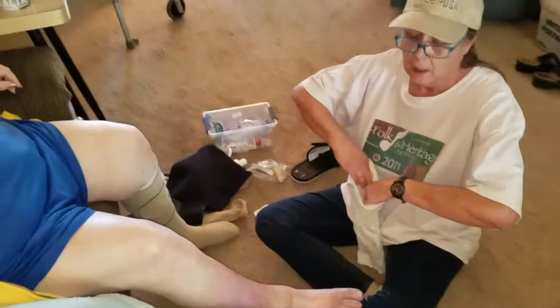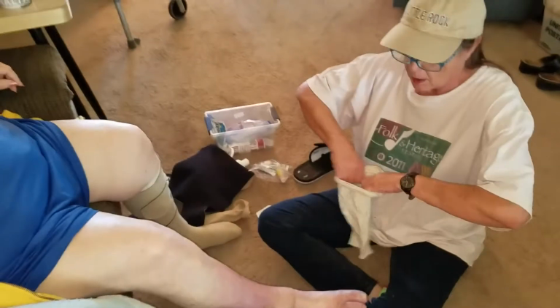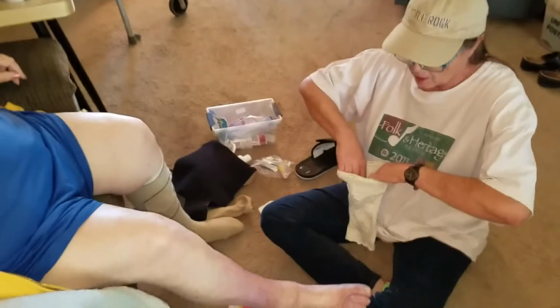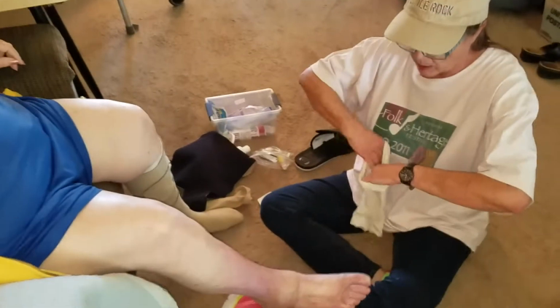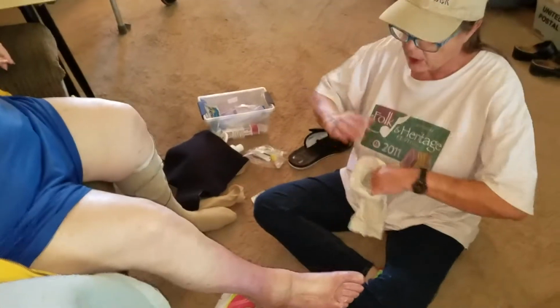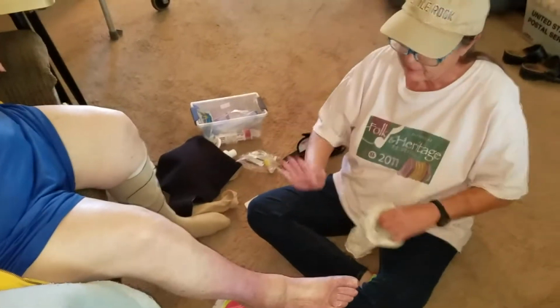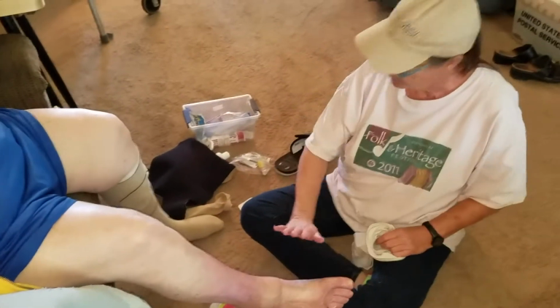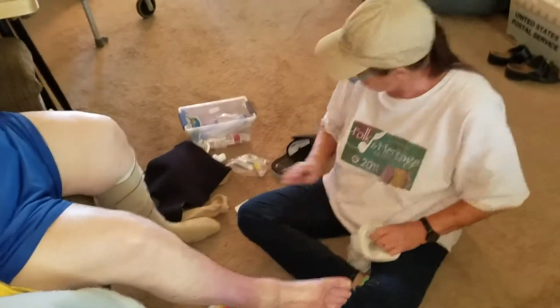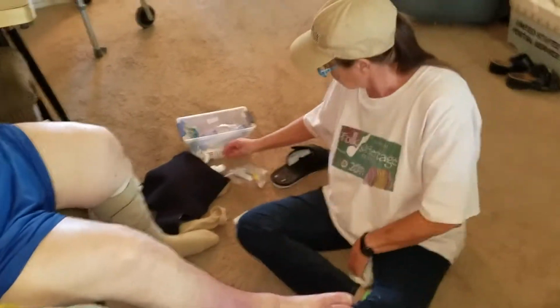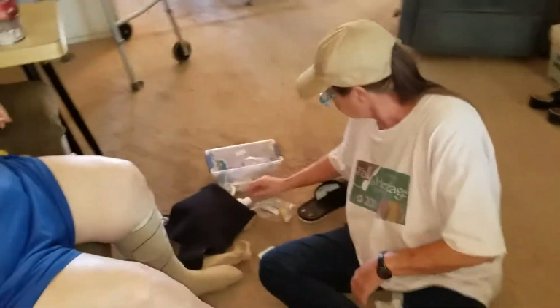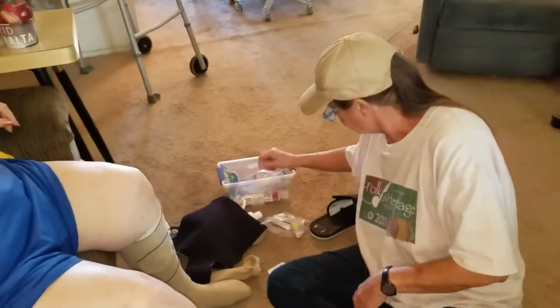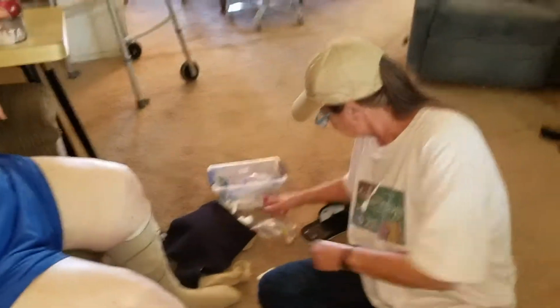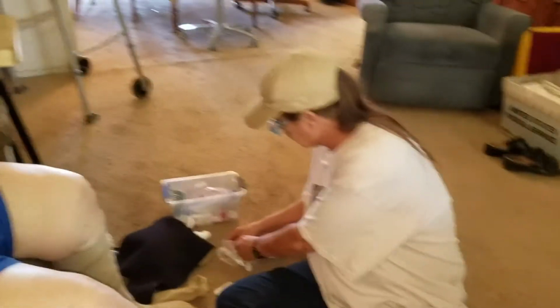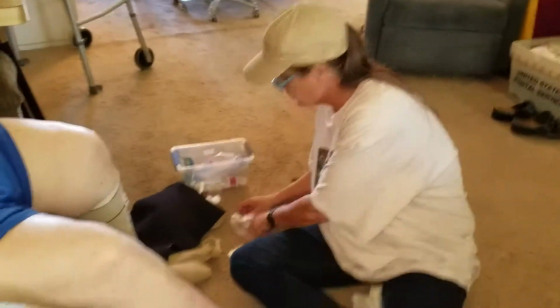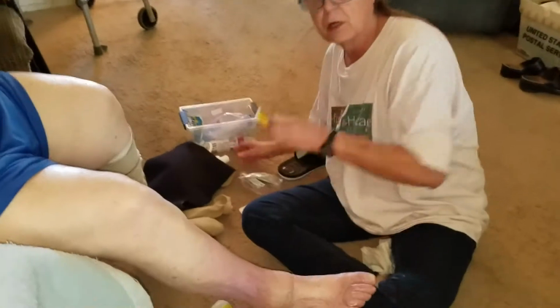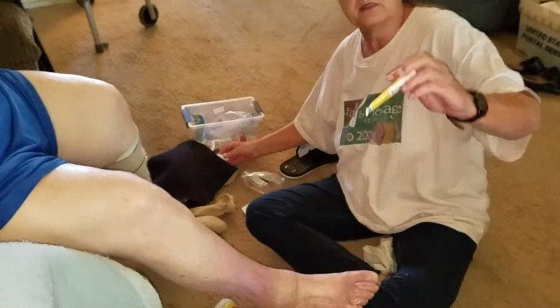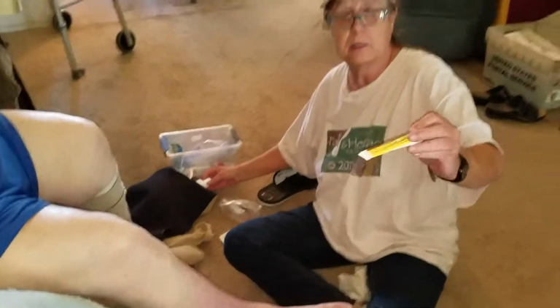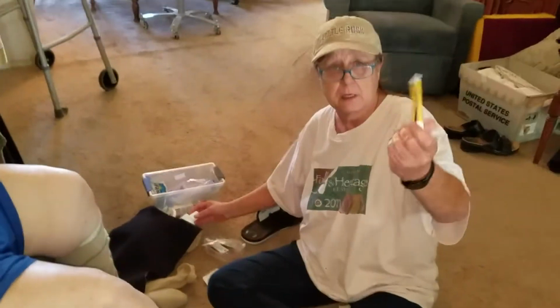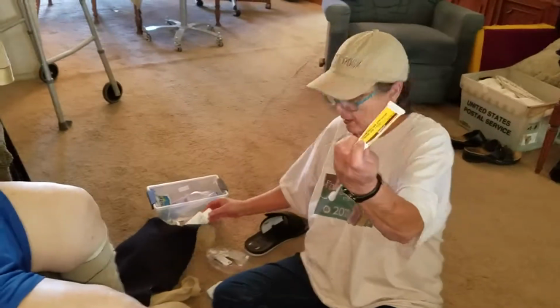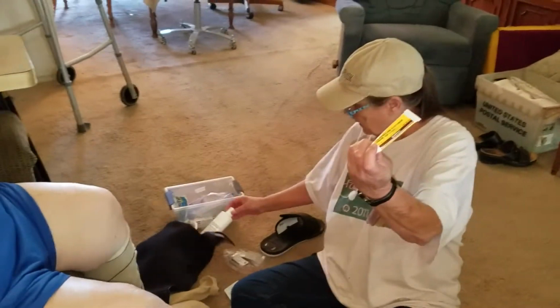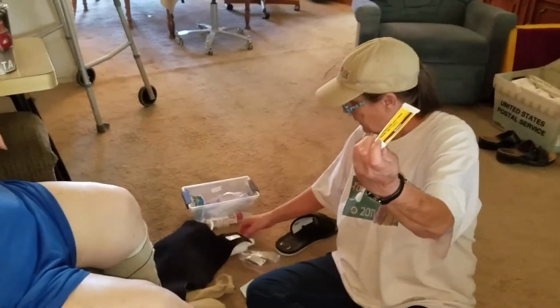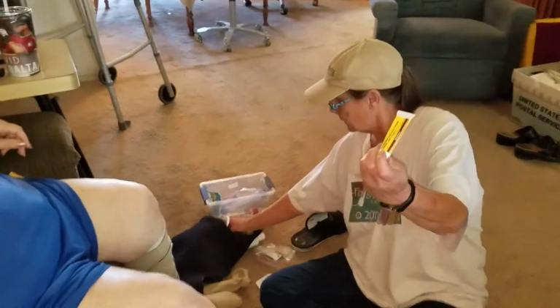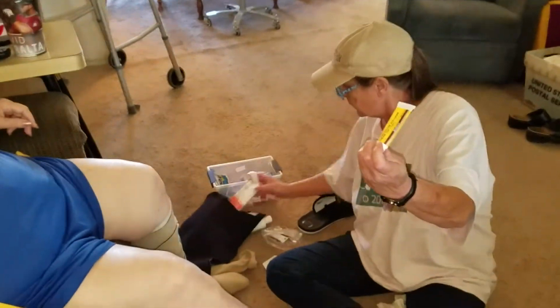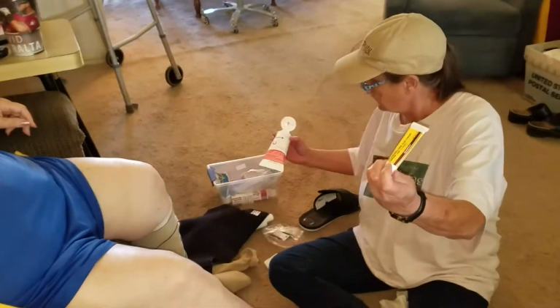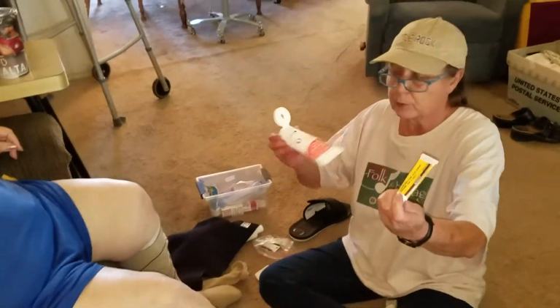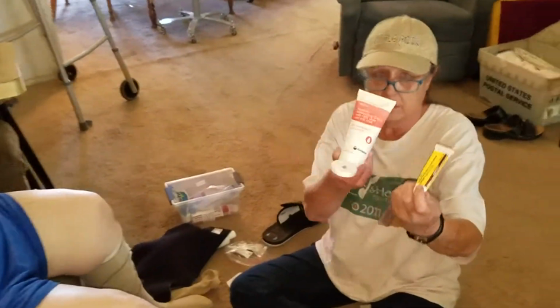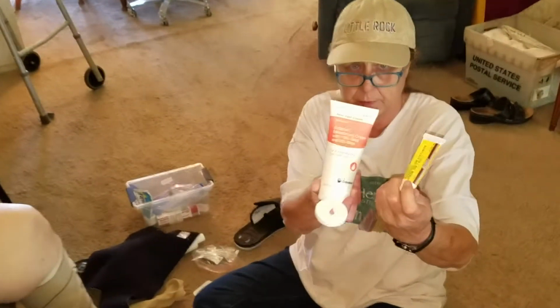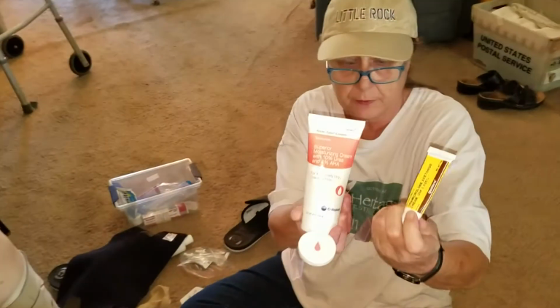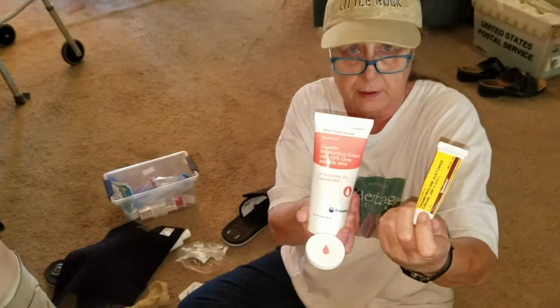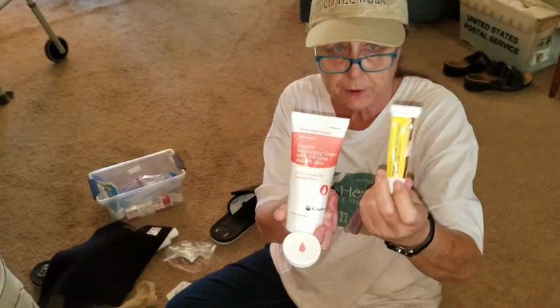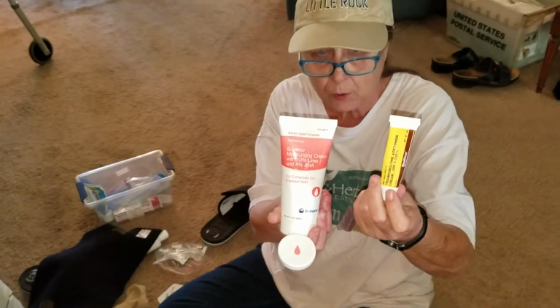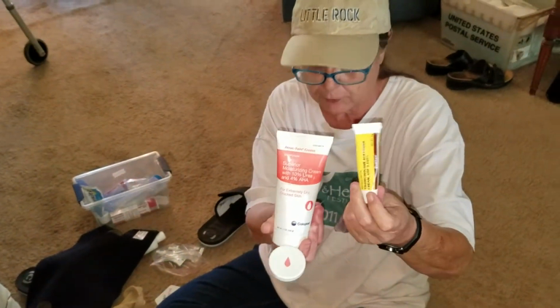We're recording. I've already put the itch medication on and the urea on. So those go on first.